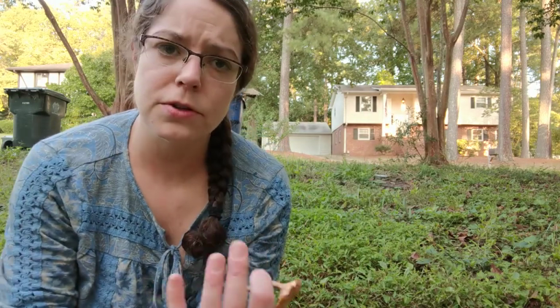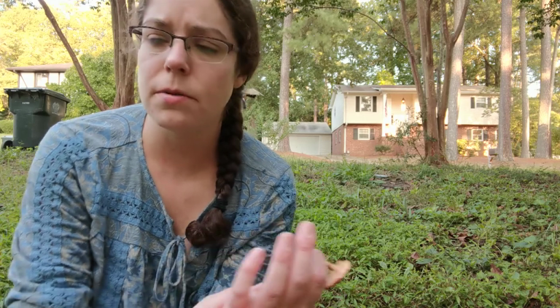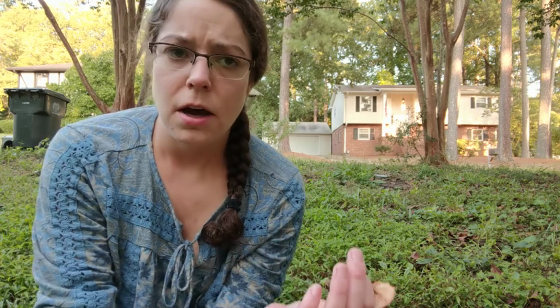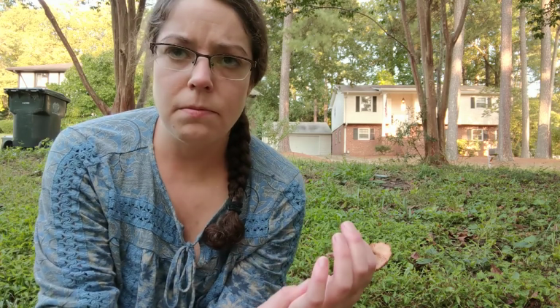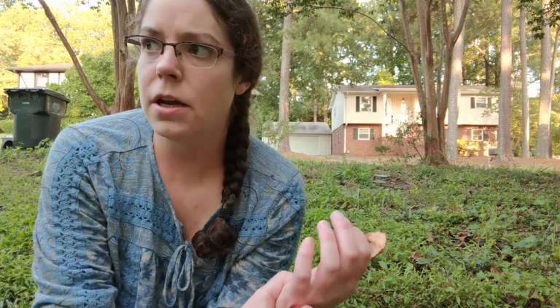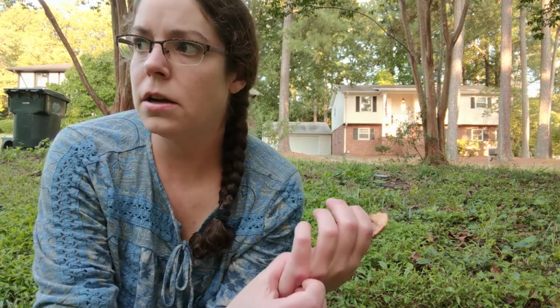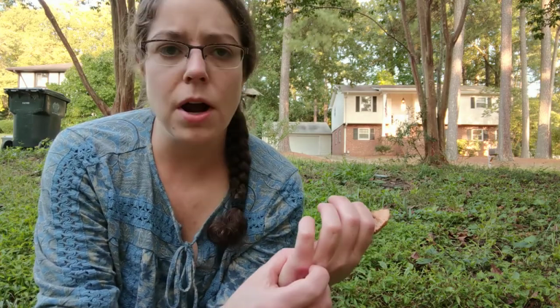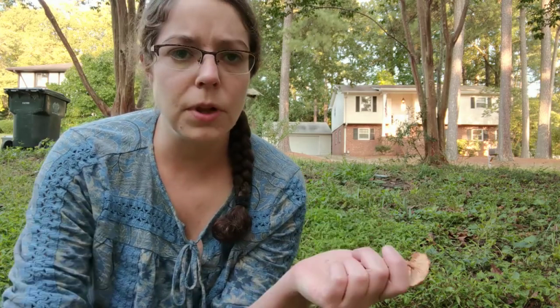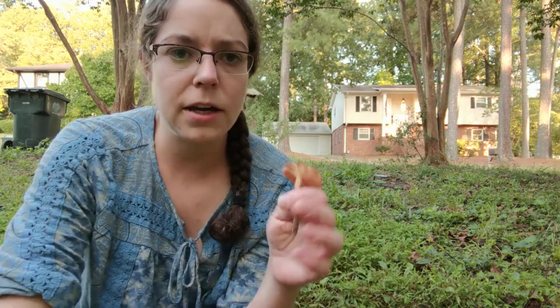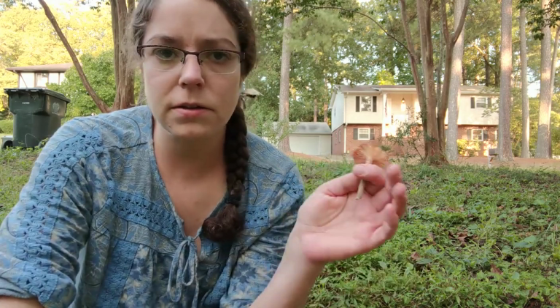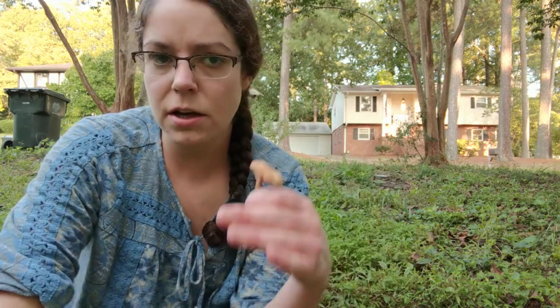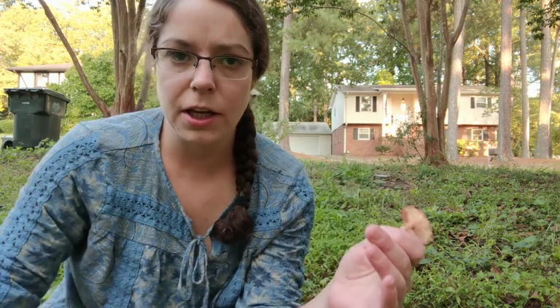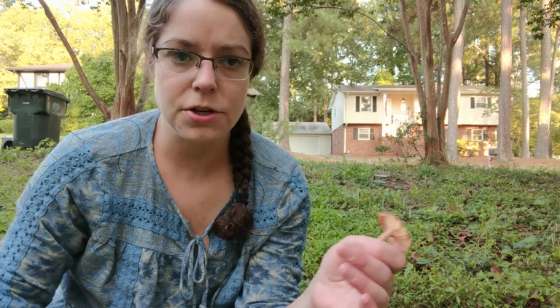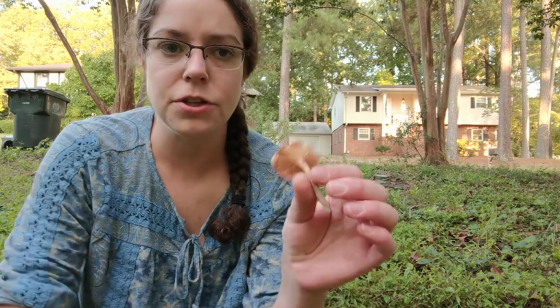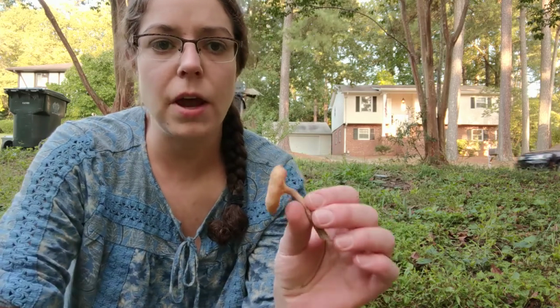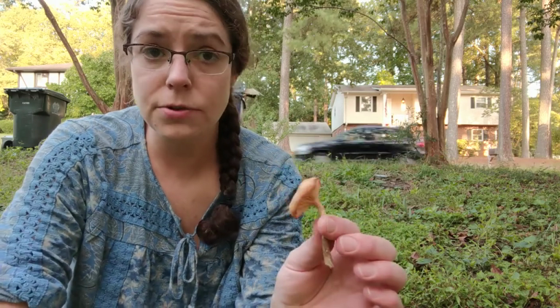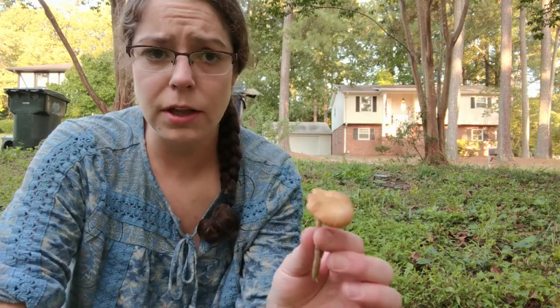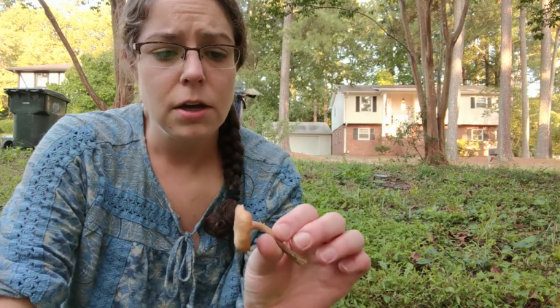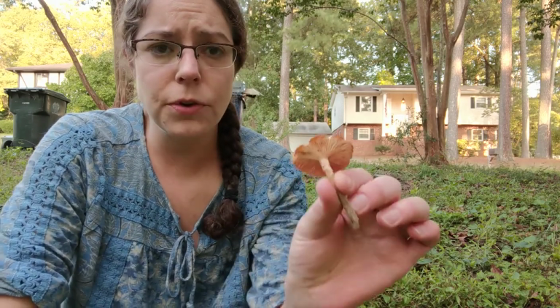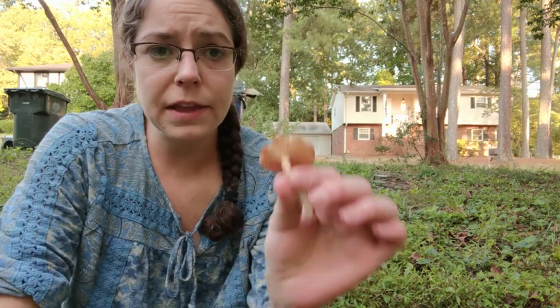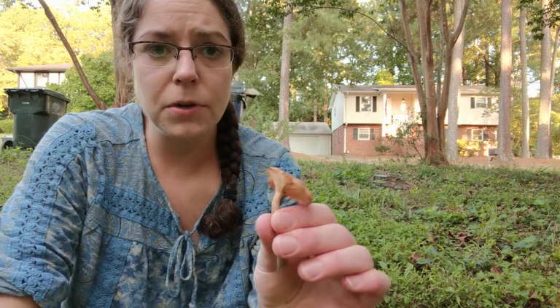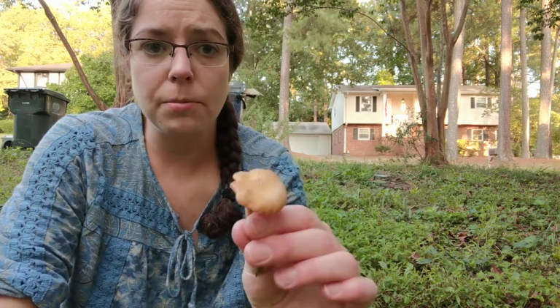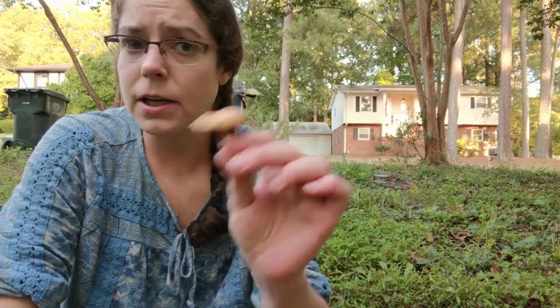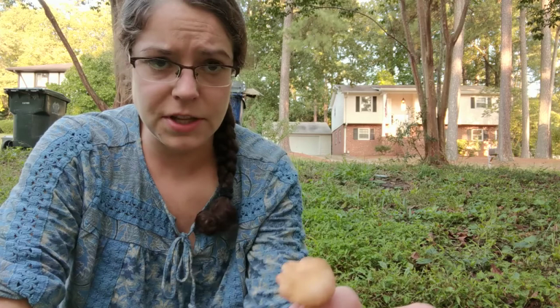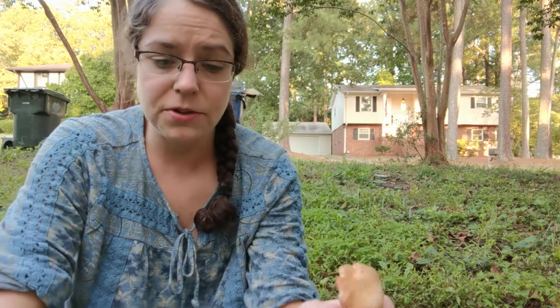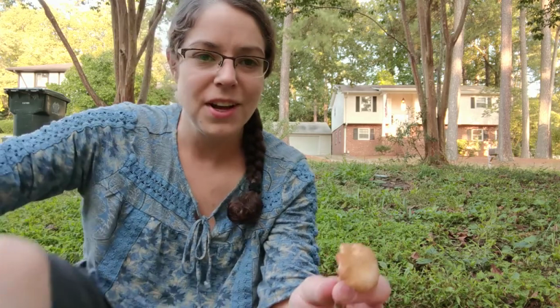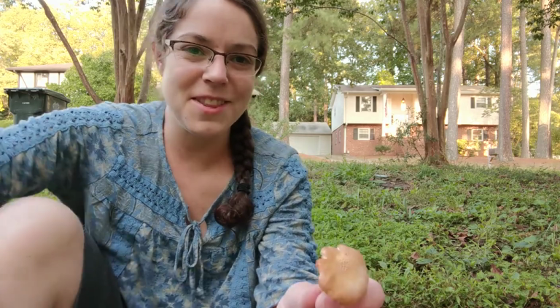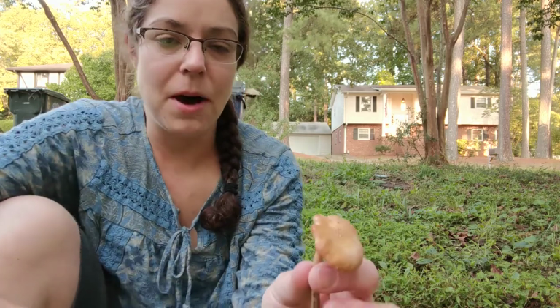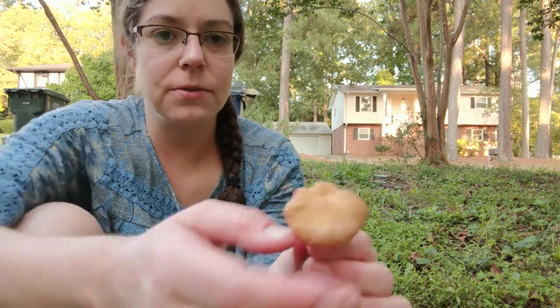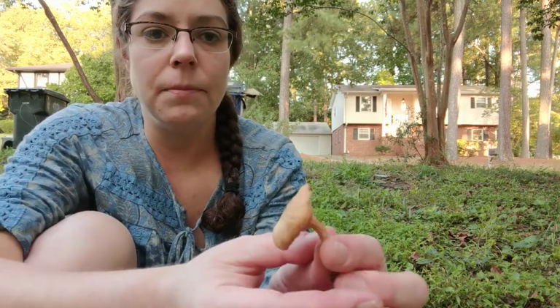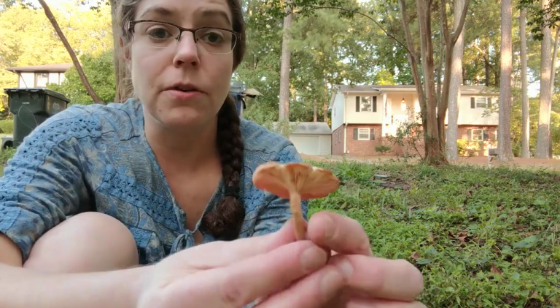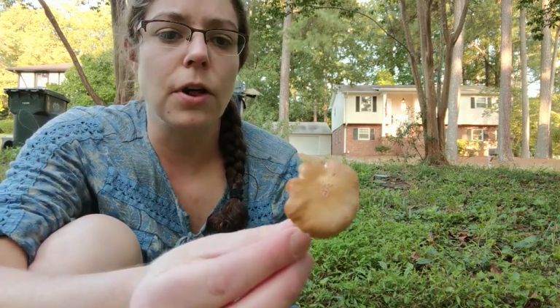You'll also find them in brown, almost black, foul-smelling condition — they do age really quickly. So if you were going to eat them, you should probably harvest them as soon as you see them come up; they don't stick around for very long.